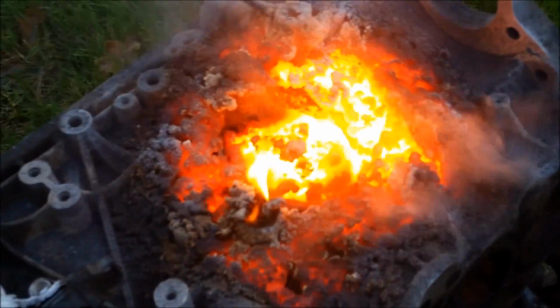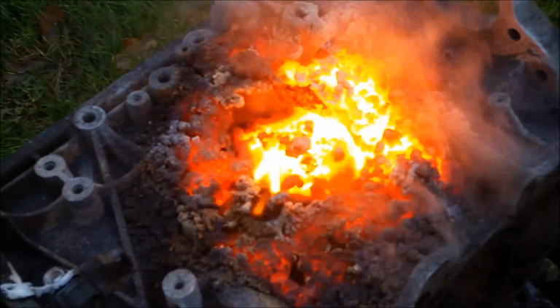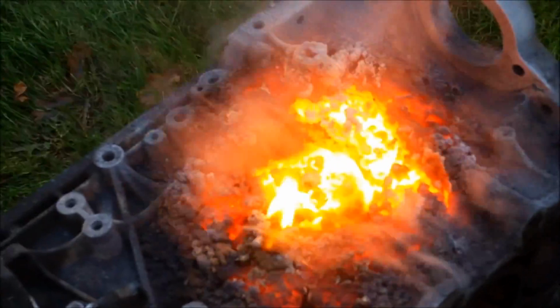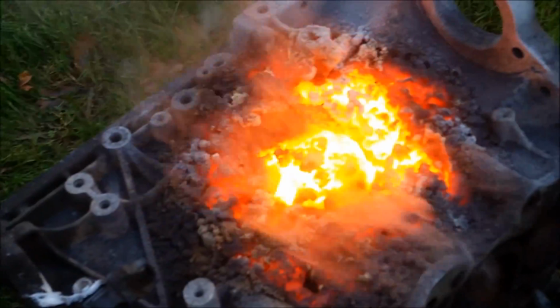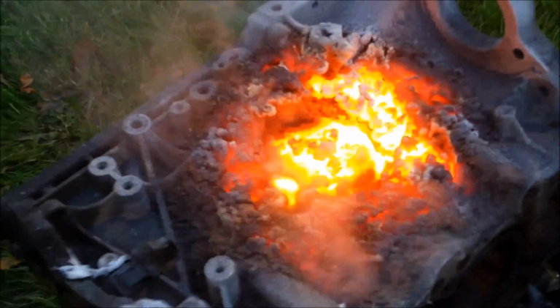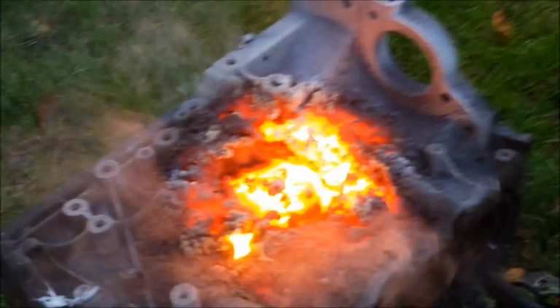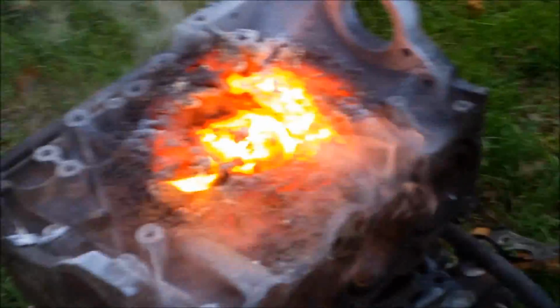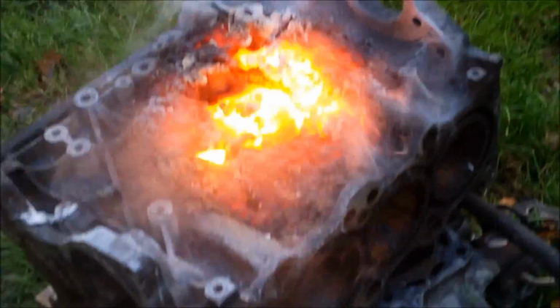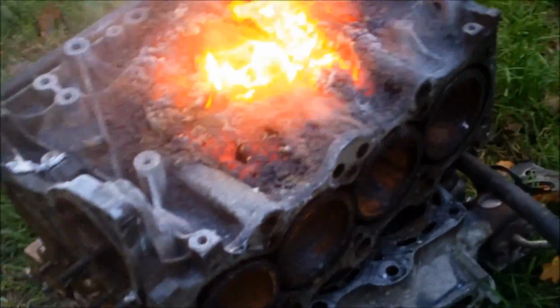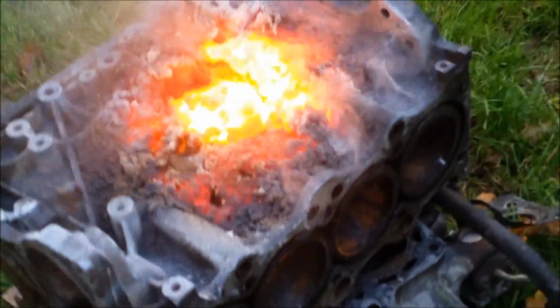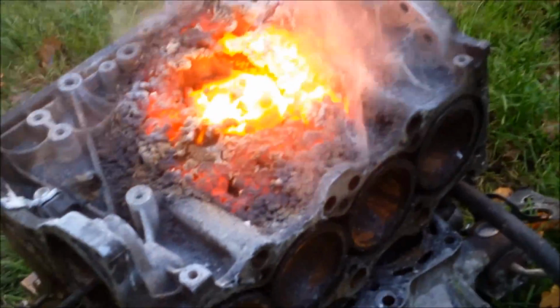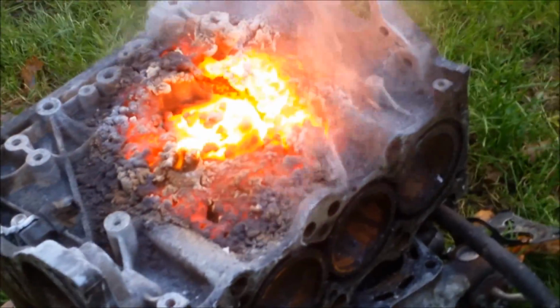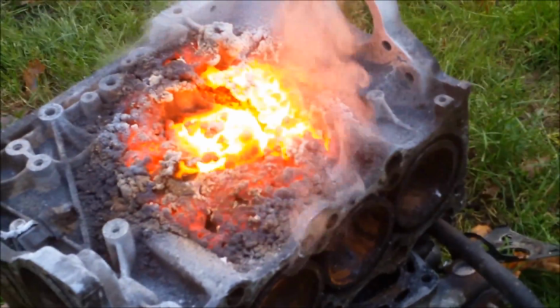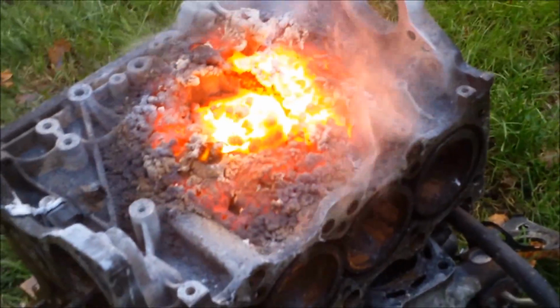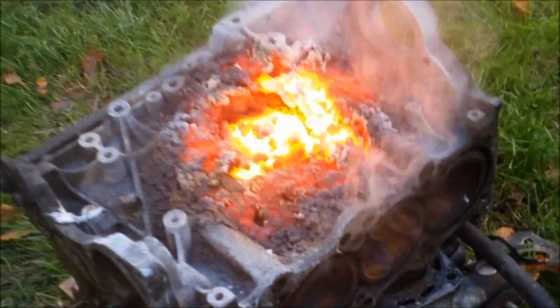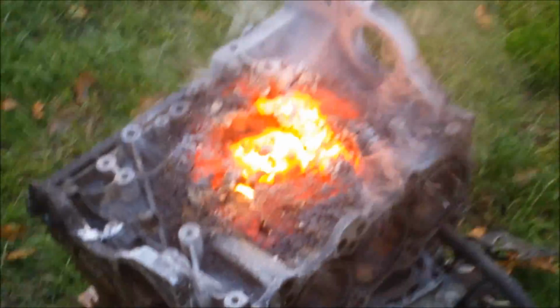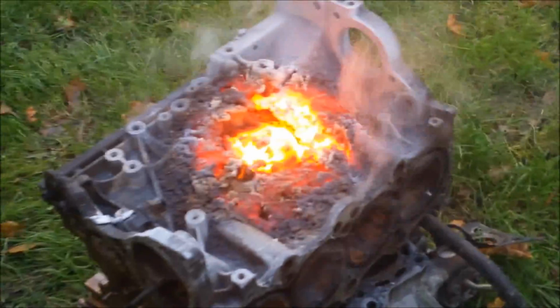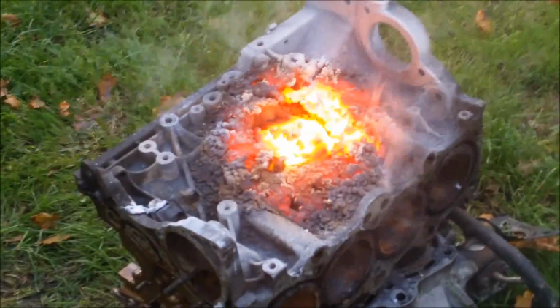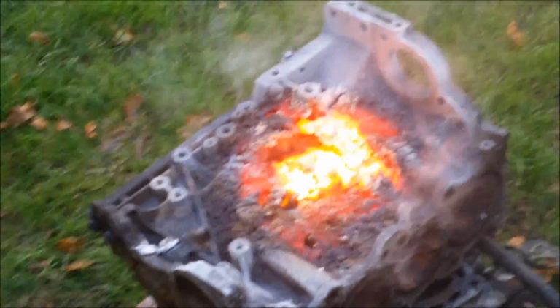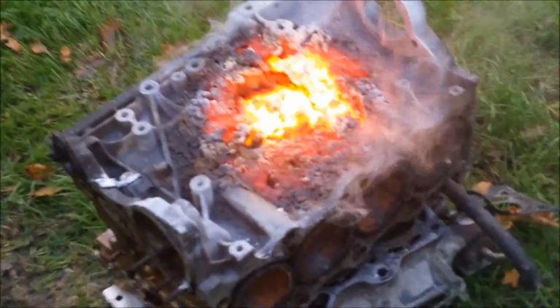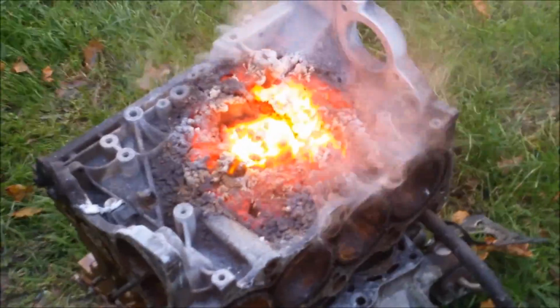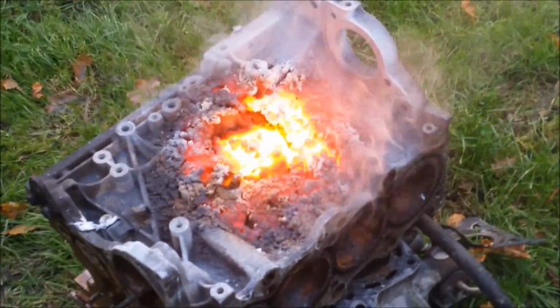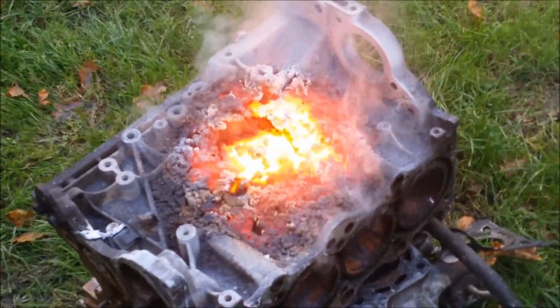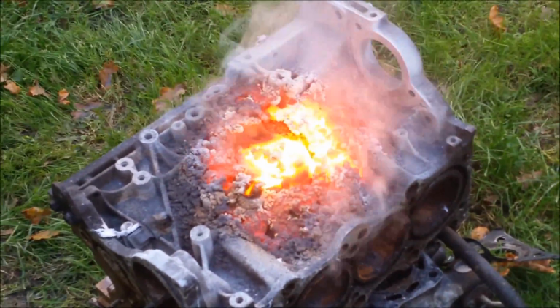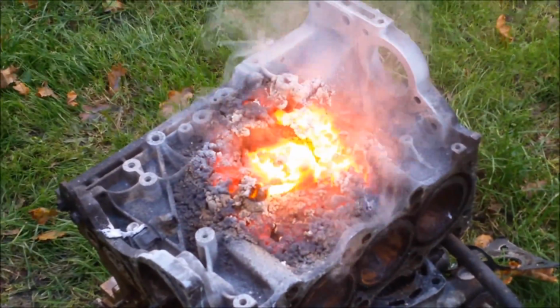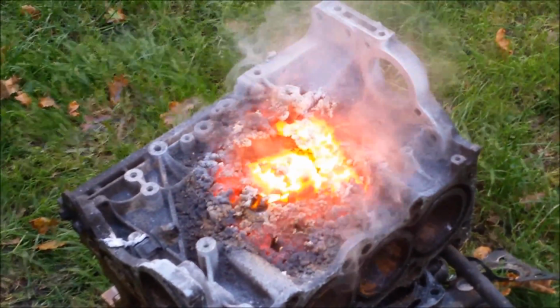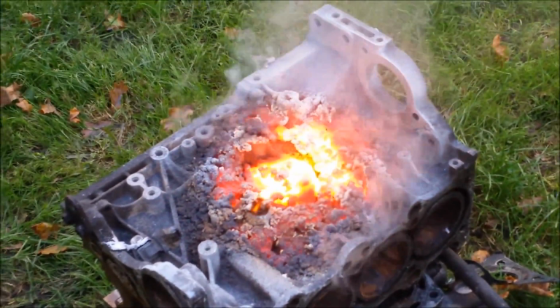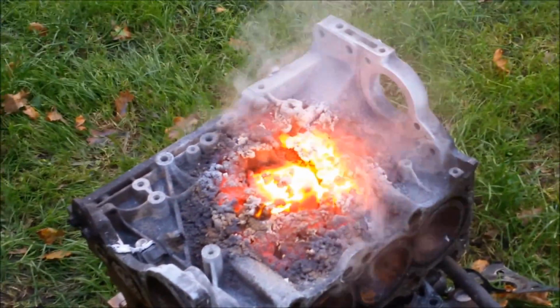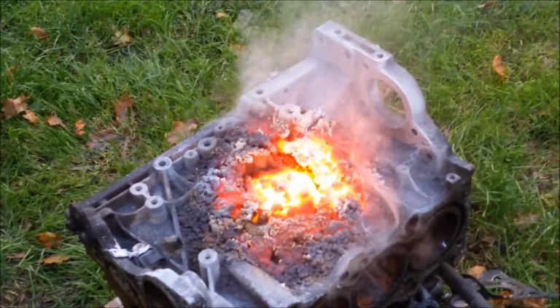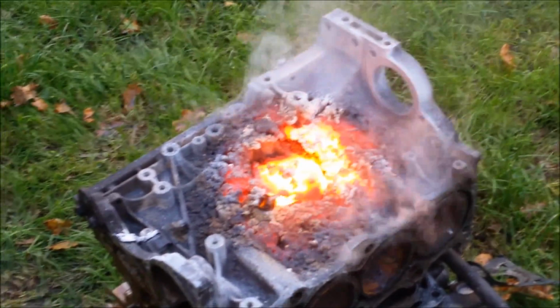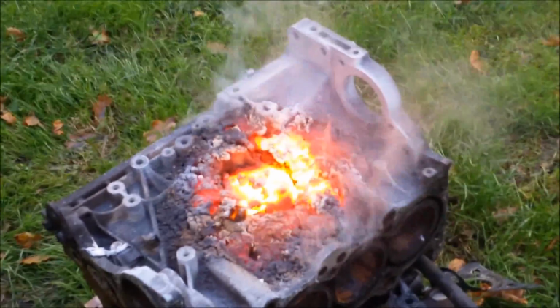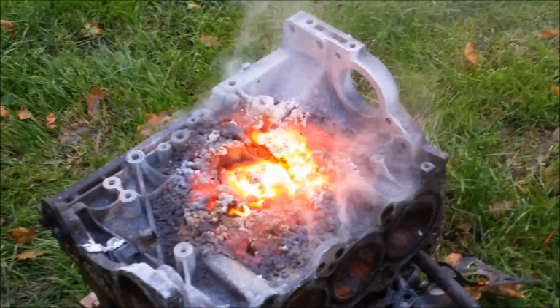That is very, very, very hot. That's what two kilos of thermite does to an engine block. That was awesome.